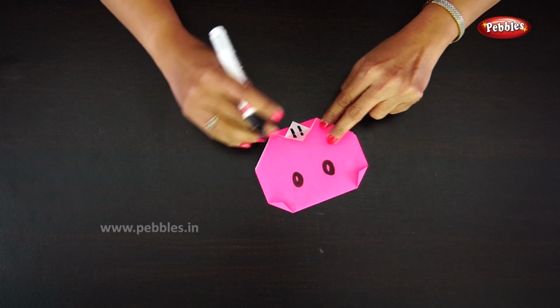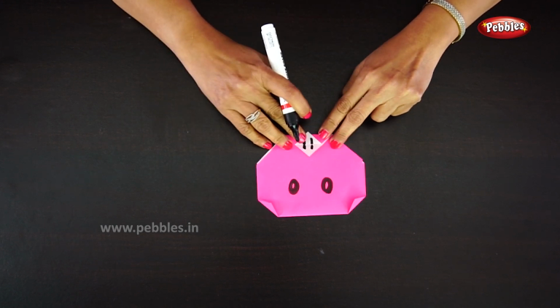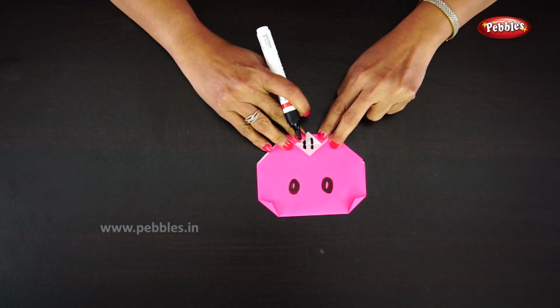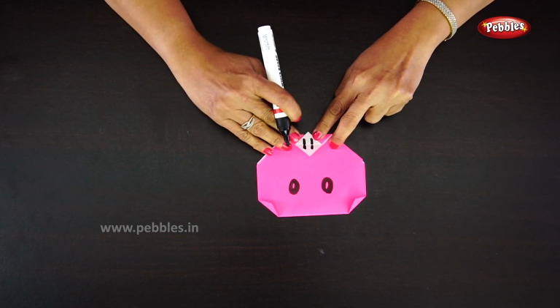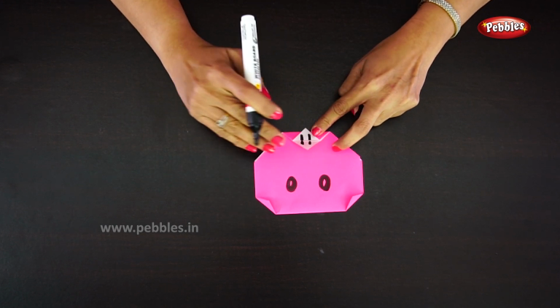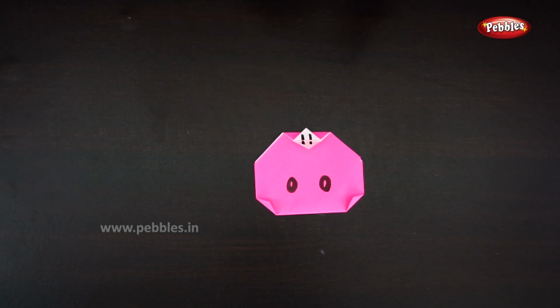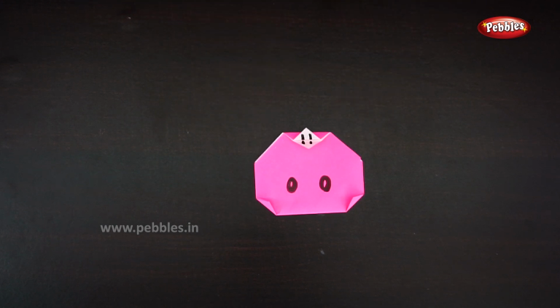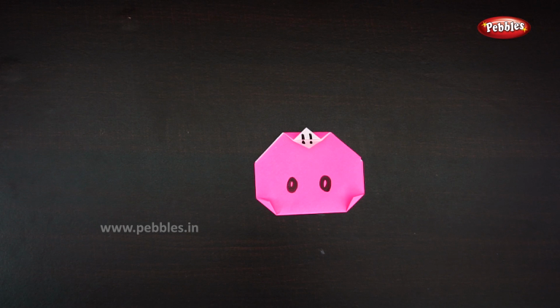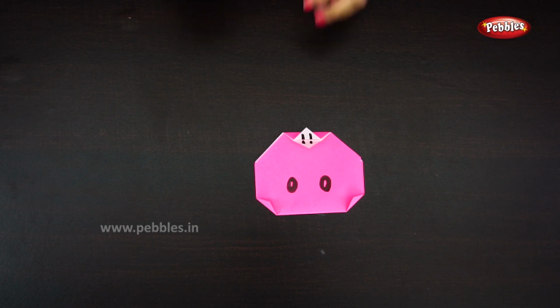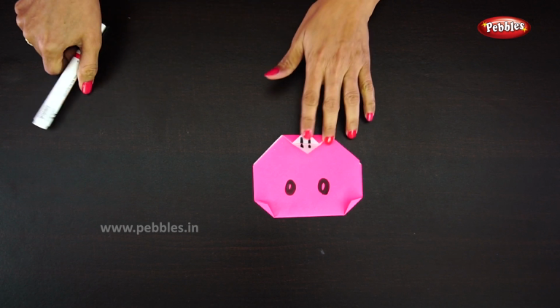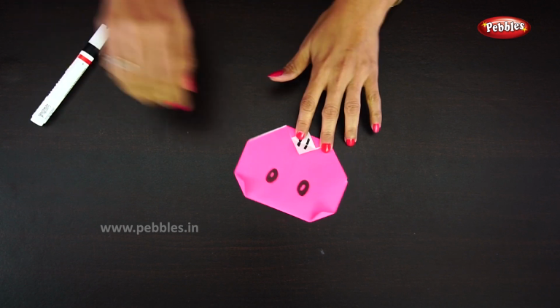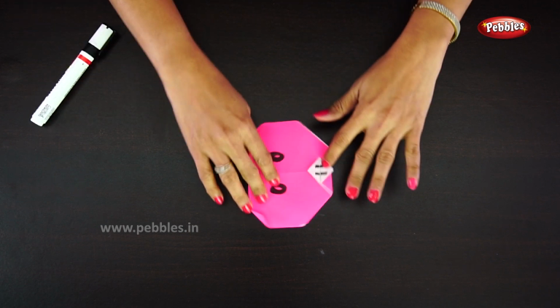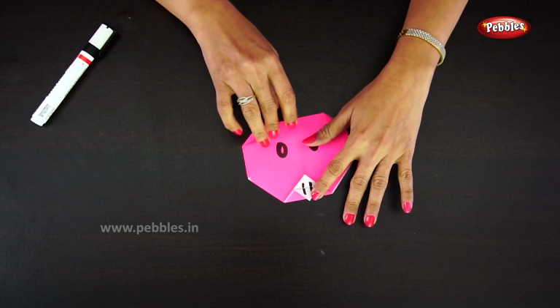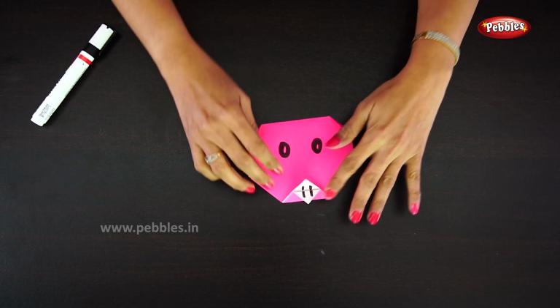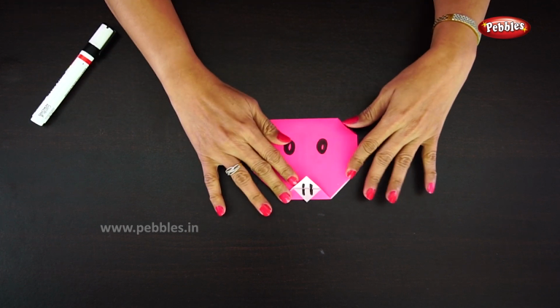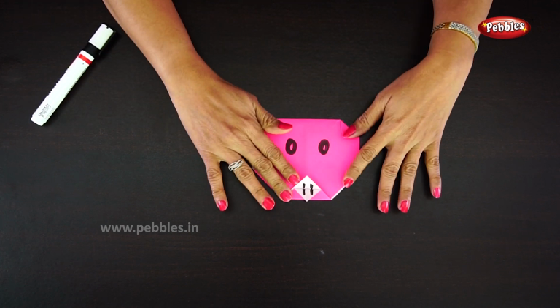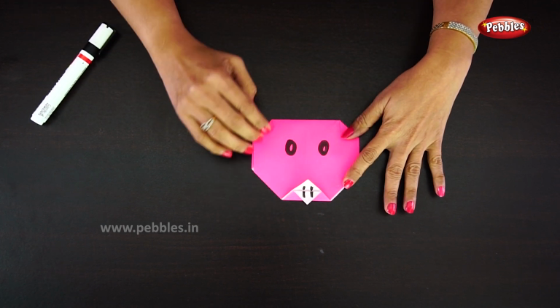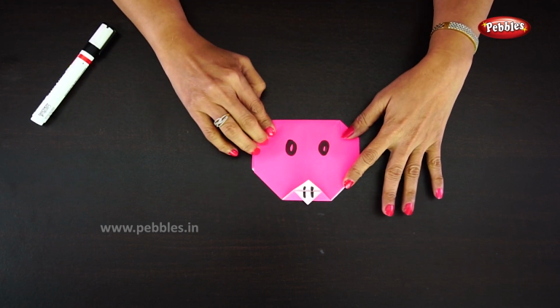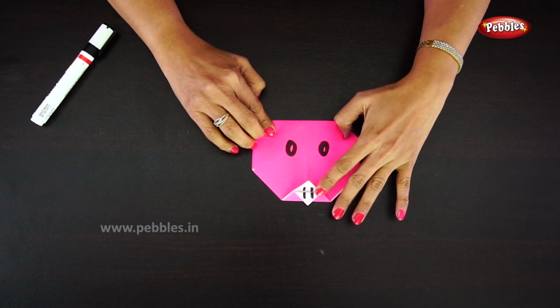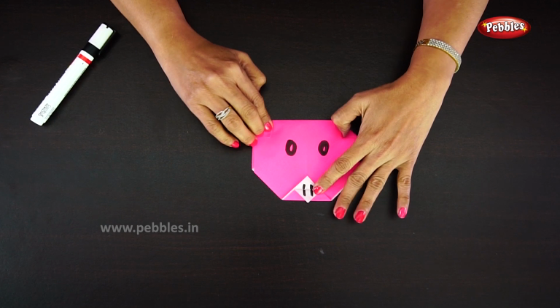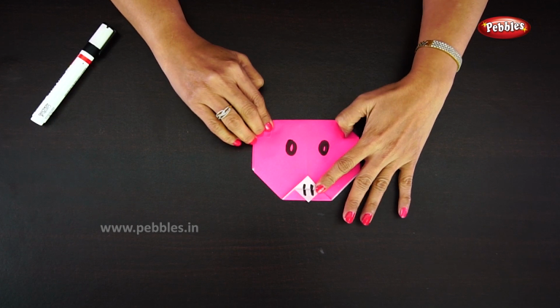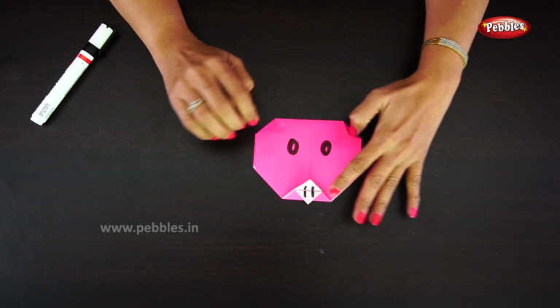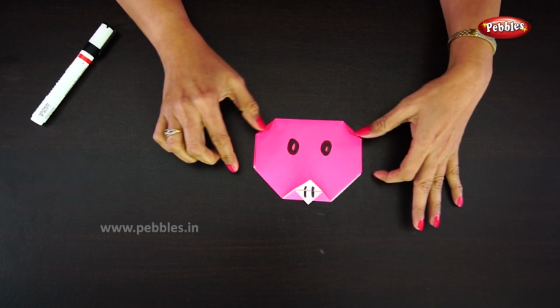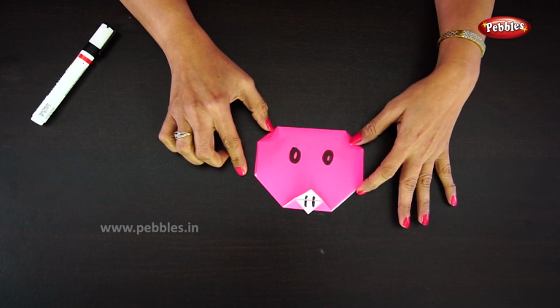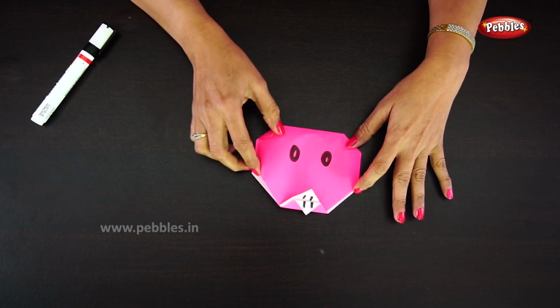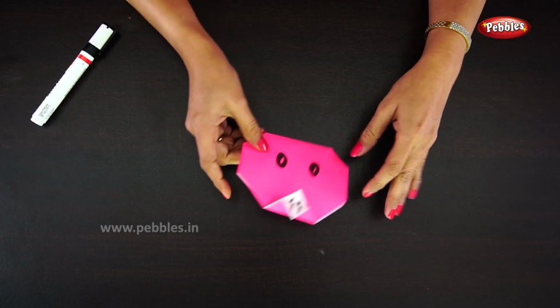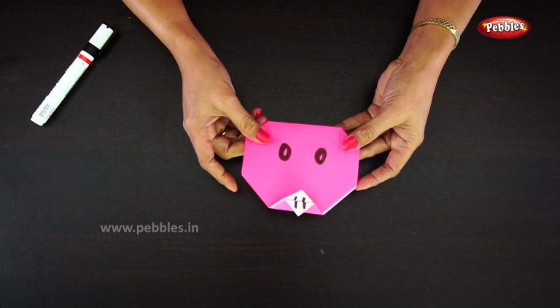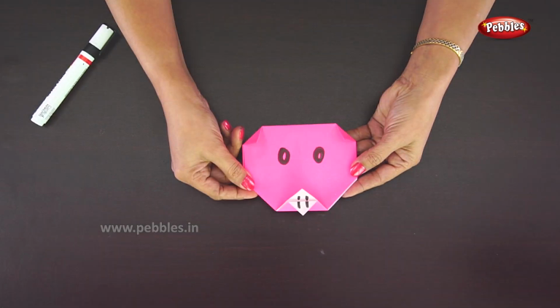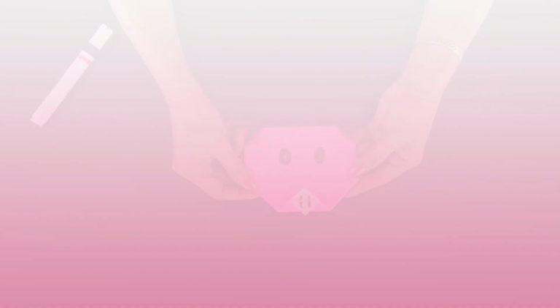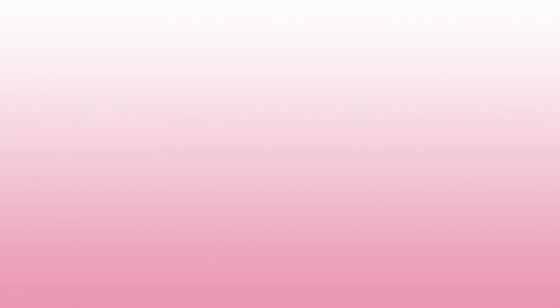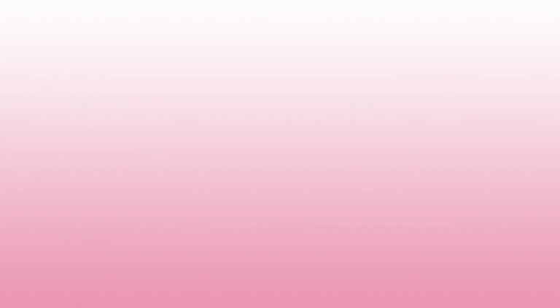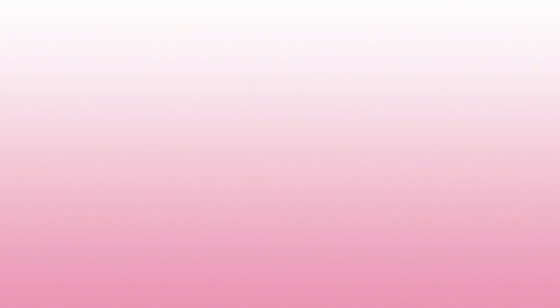This simple craft big pig face is ready. You can also try it! If you like this video, please like, comment, share, and subscribe to my channel. Thank you!